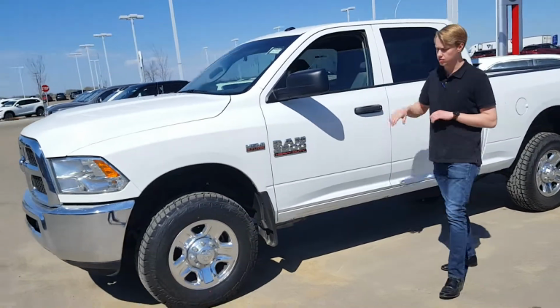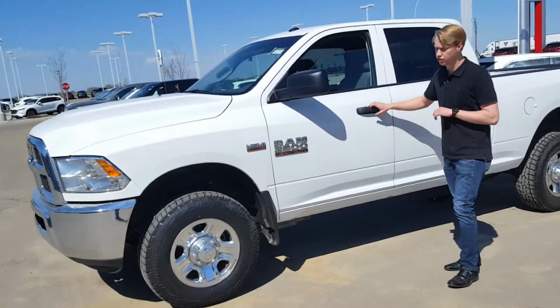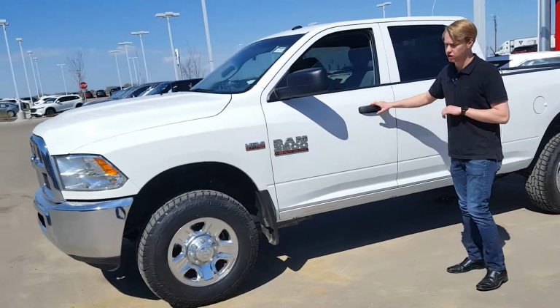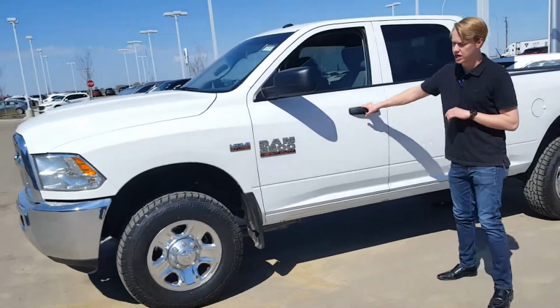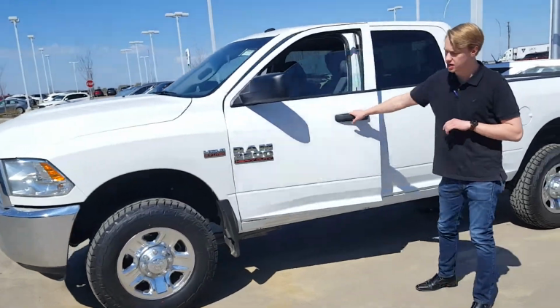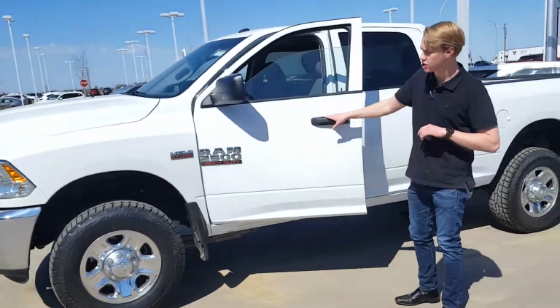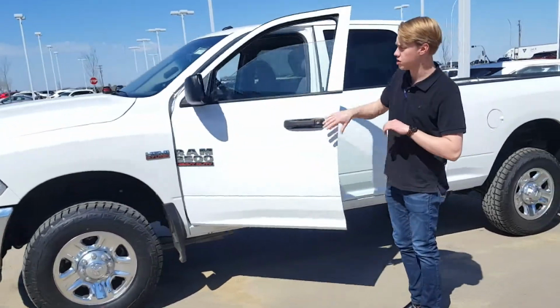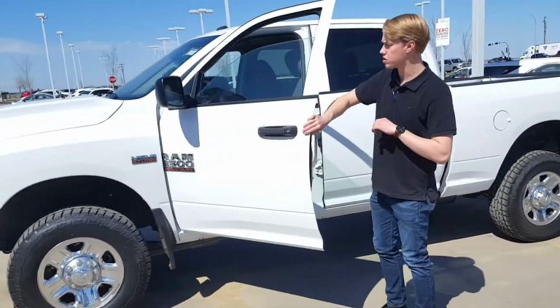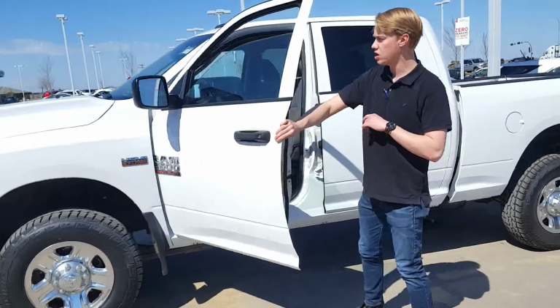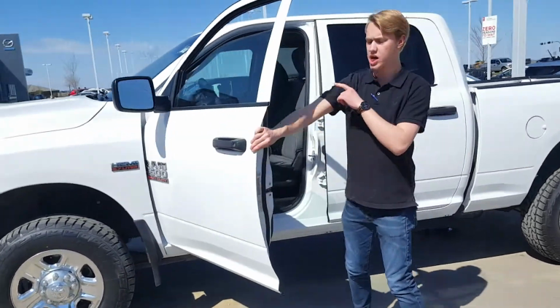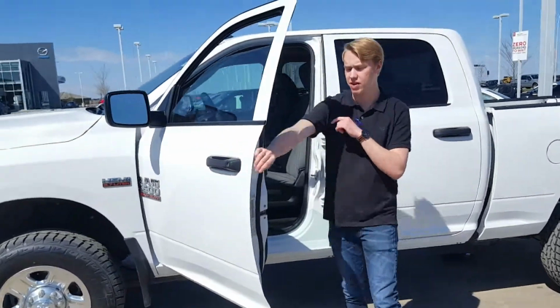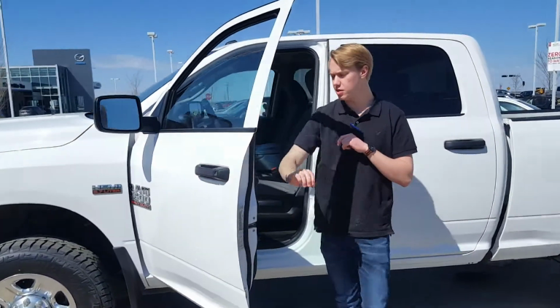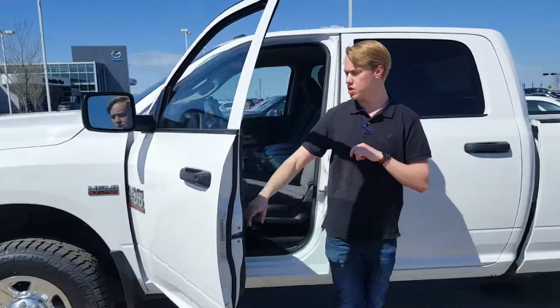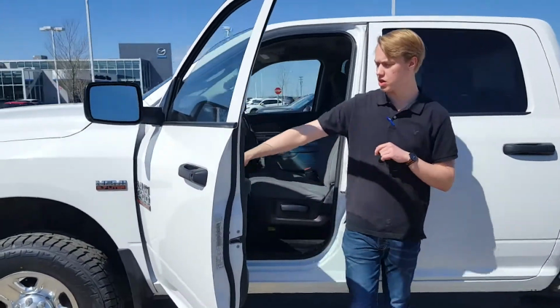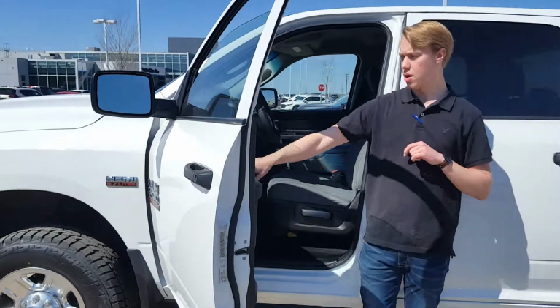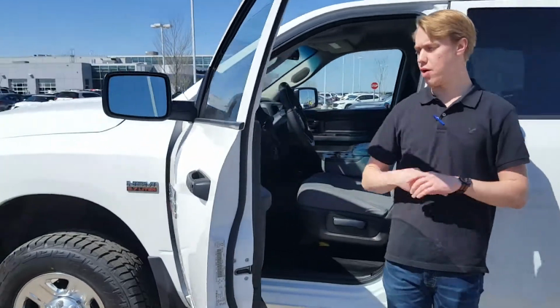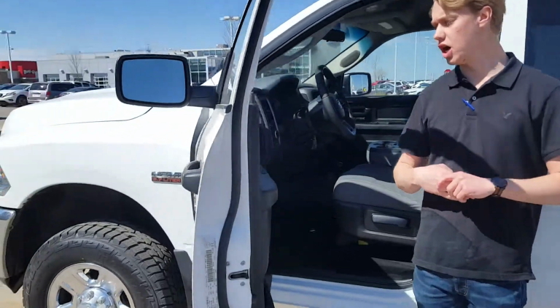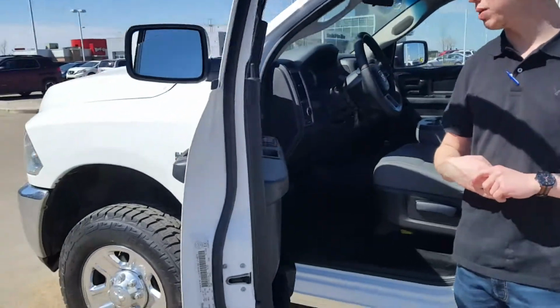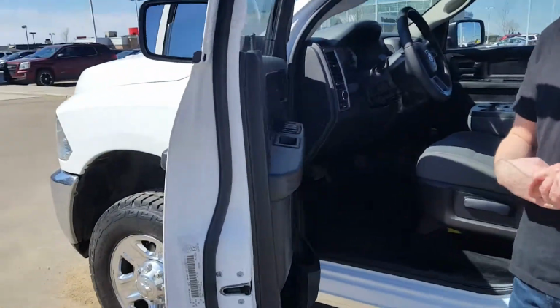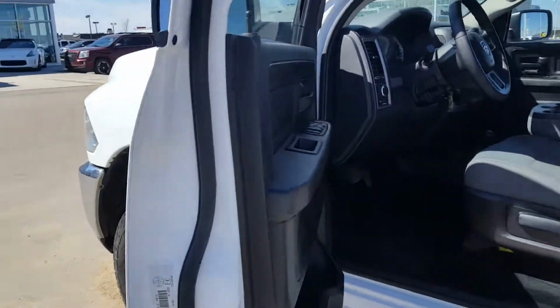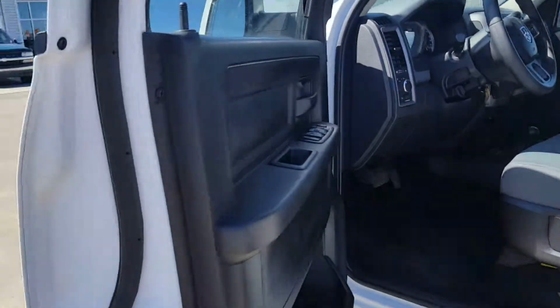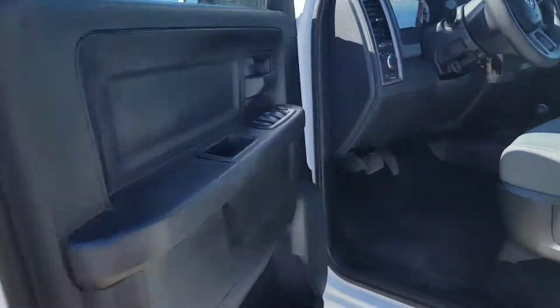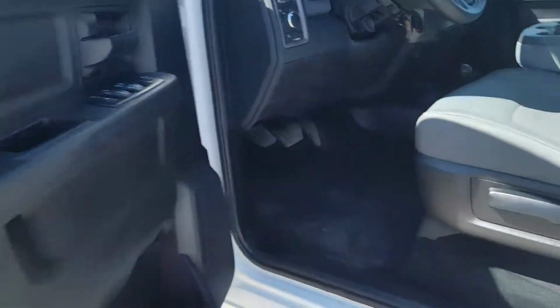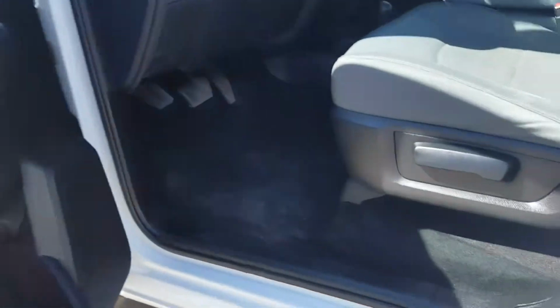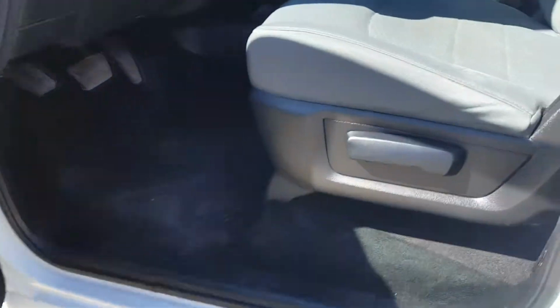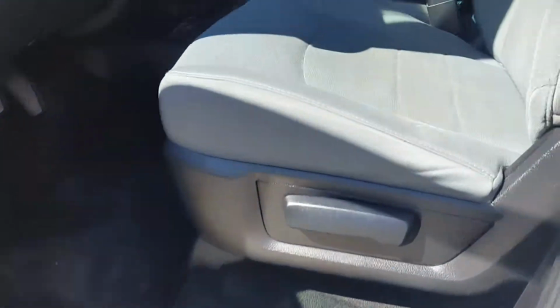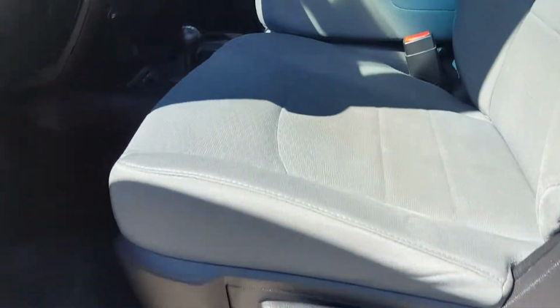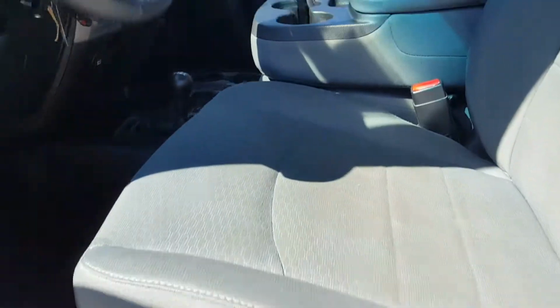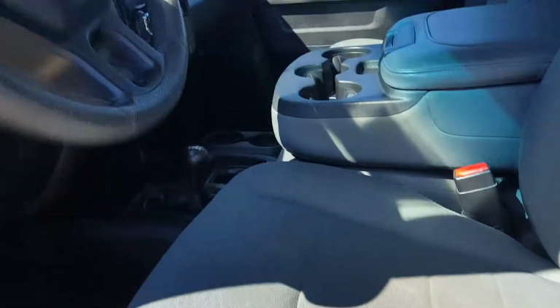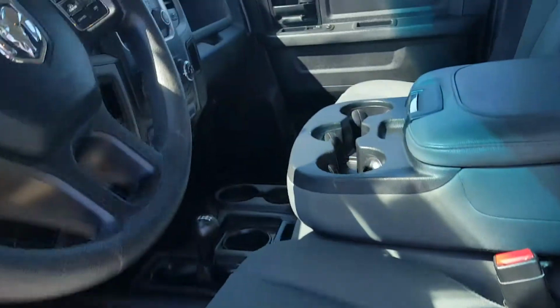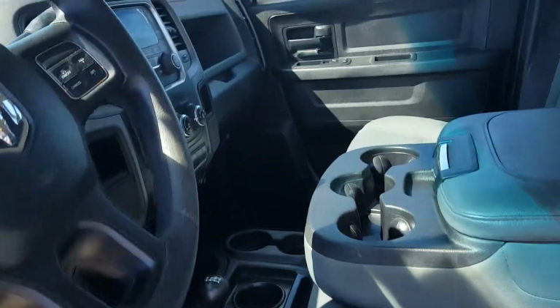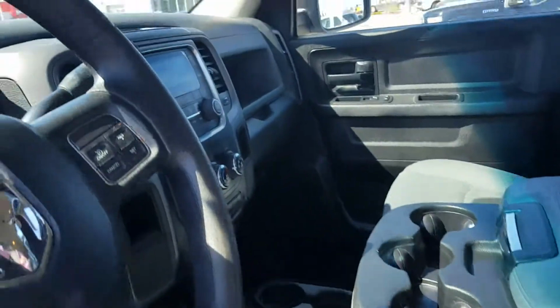Some beautiful 18 inch rims. You're going to have heated mirrors, power locks, power windows, manual seats, and cloth seats that are stain resistant.